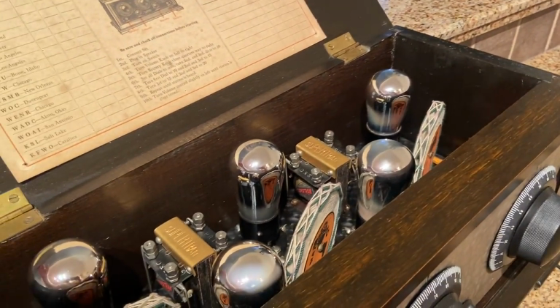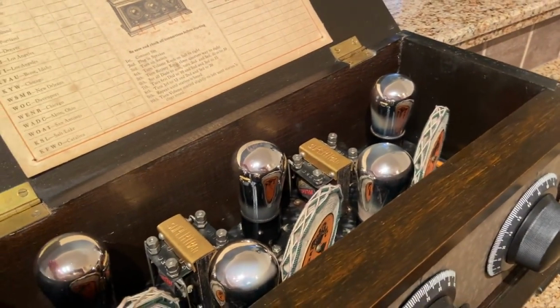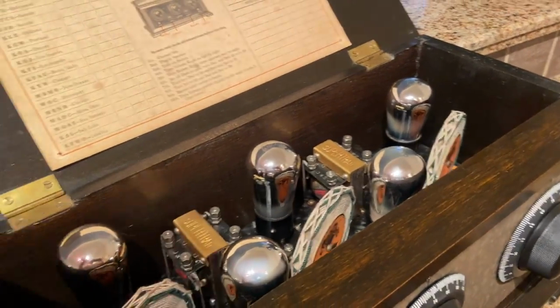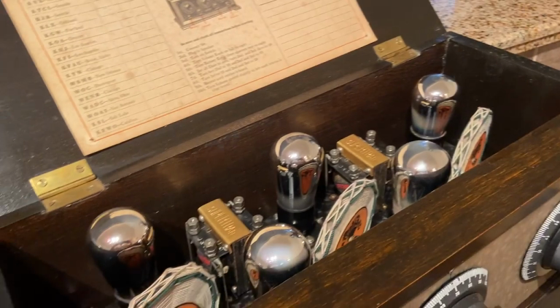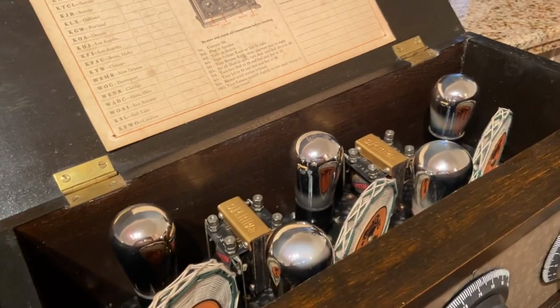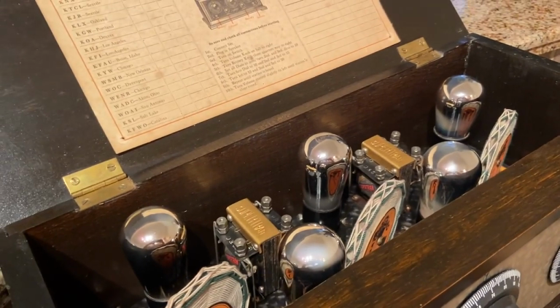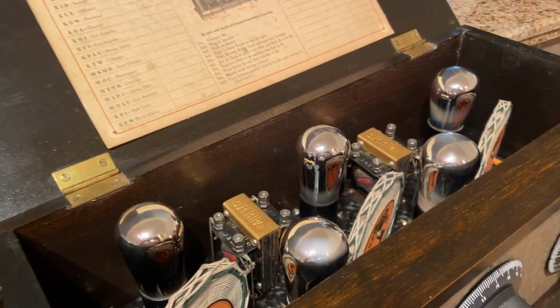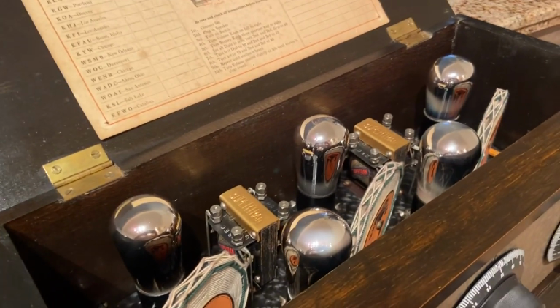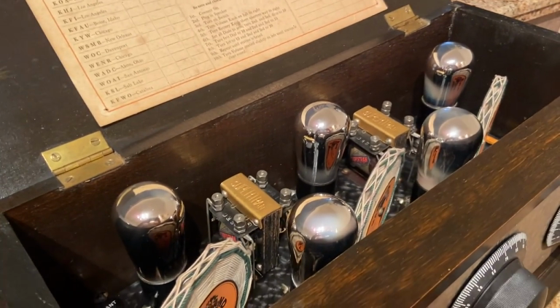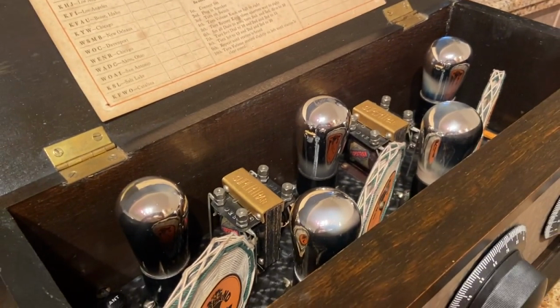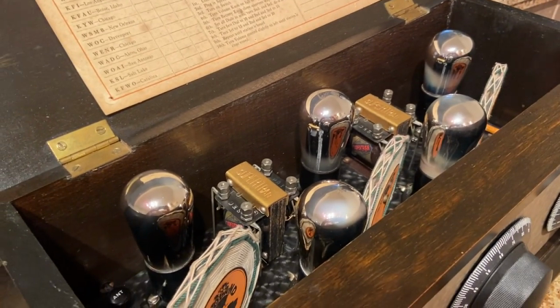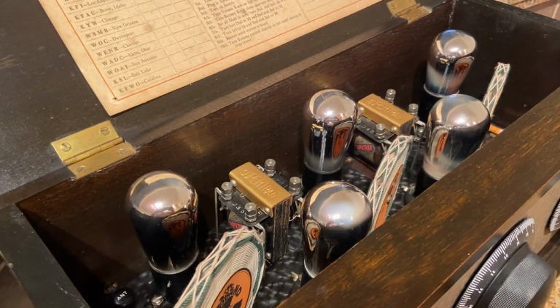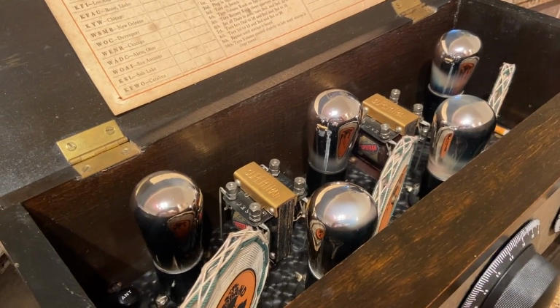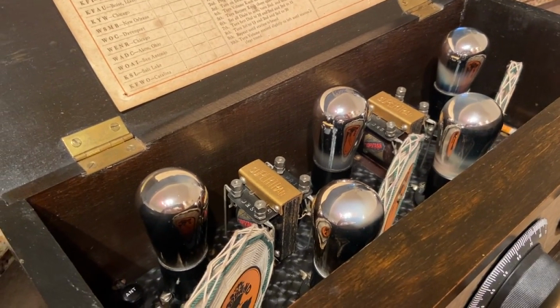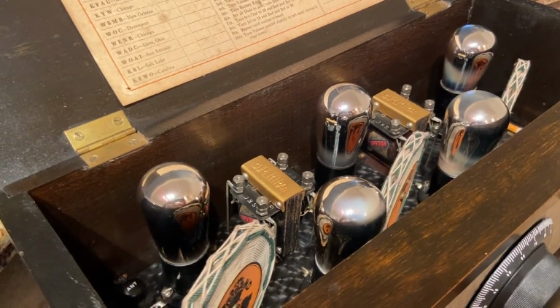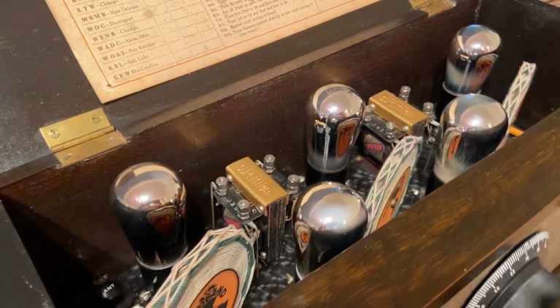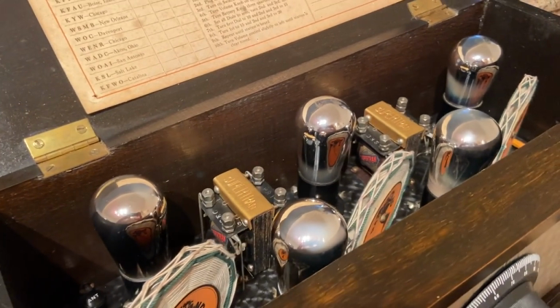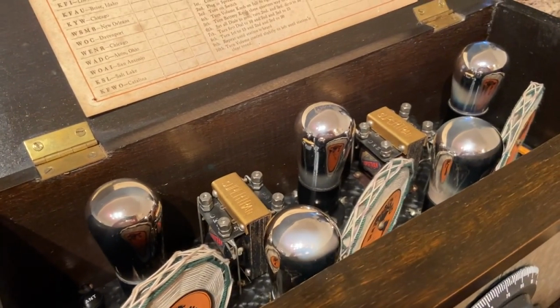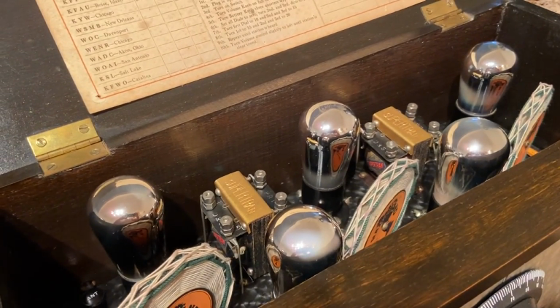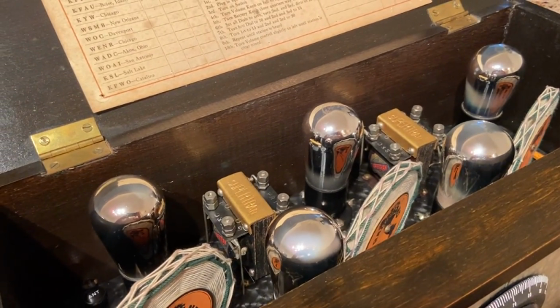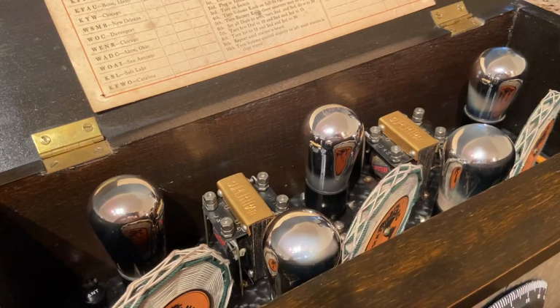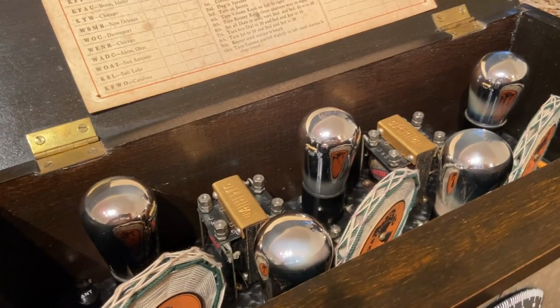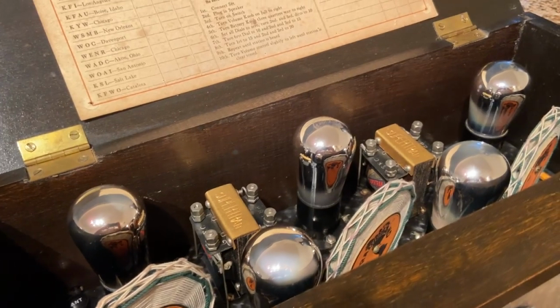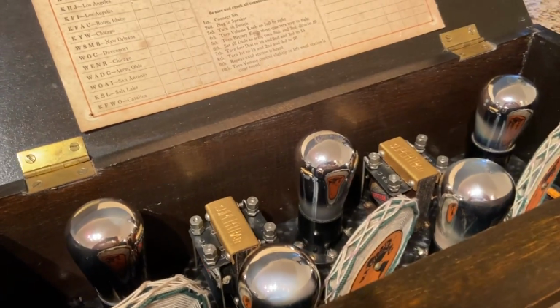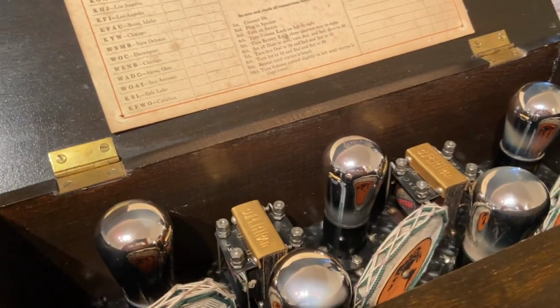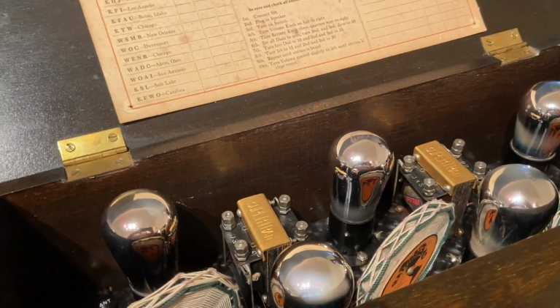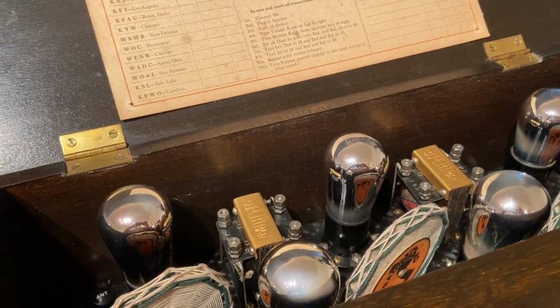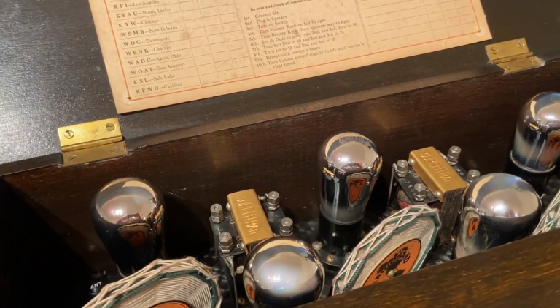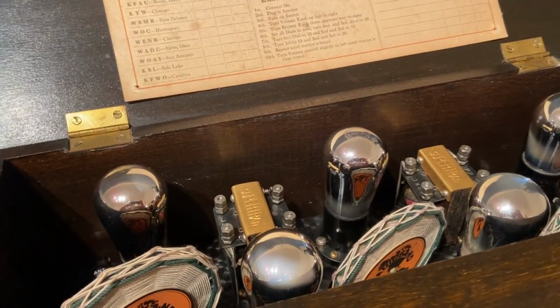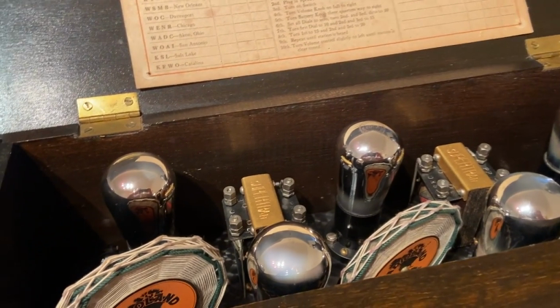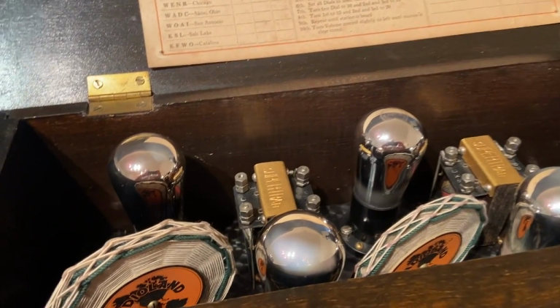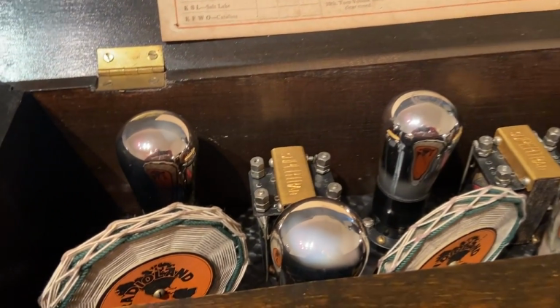I didn't have to replace any tubes — just had to clean the sockets, which were a little flaky, and fix a couple of solder joints in the bottom. Other than that, not much to do on it.